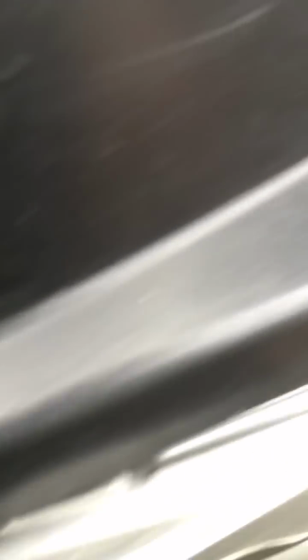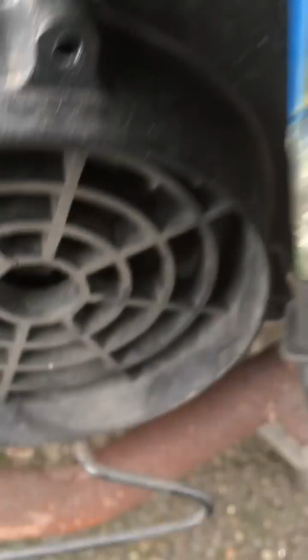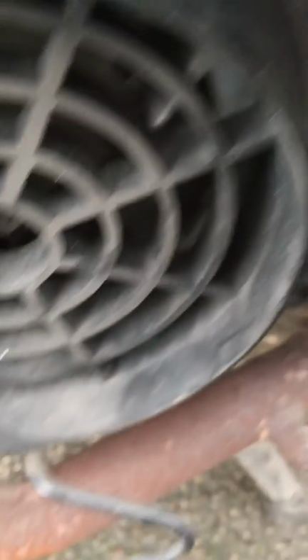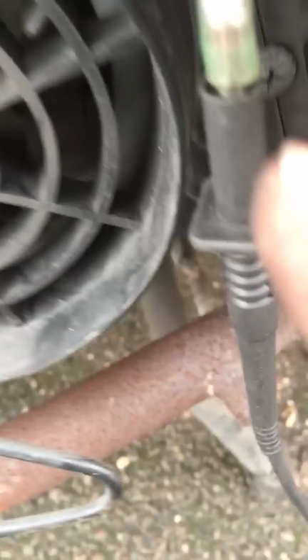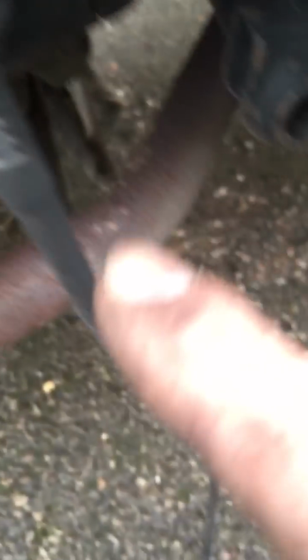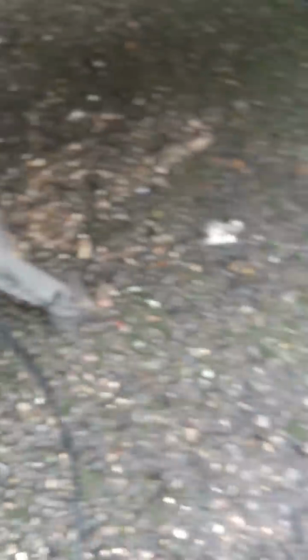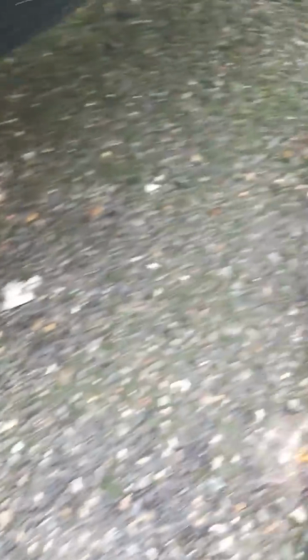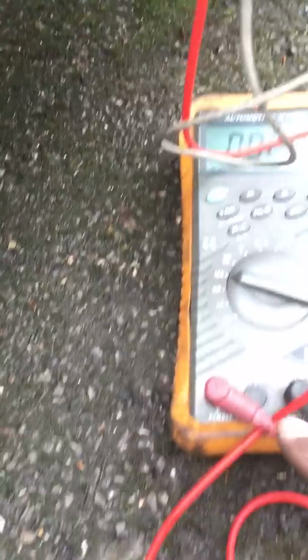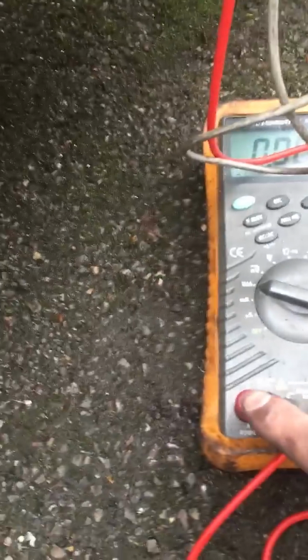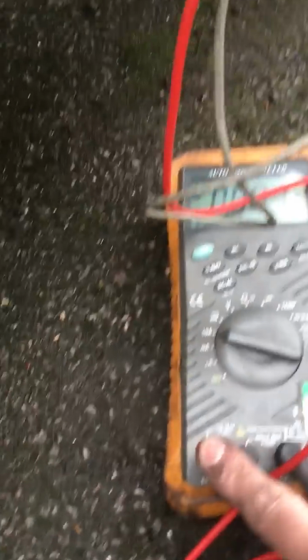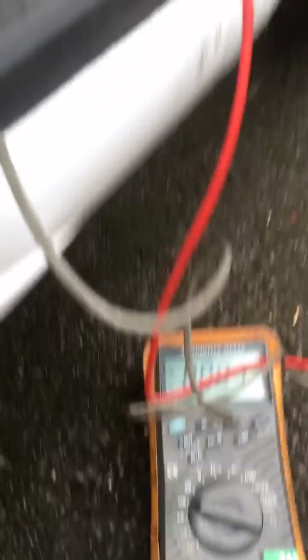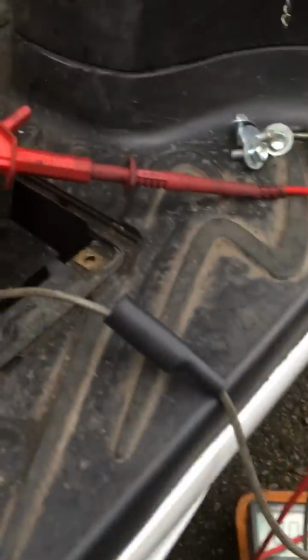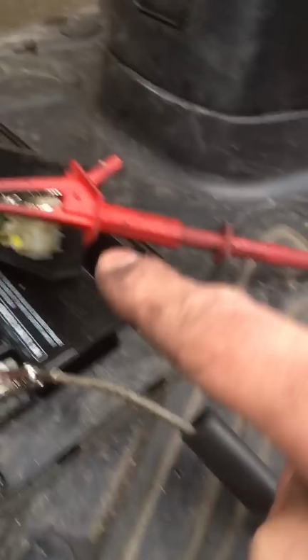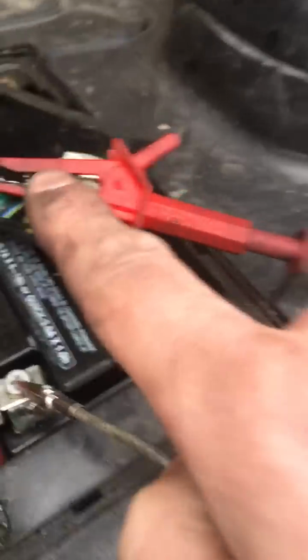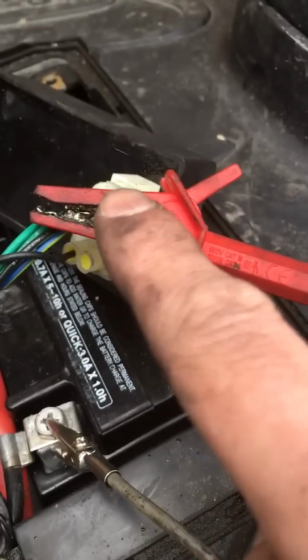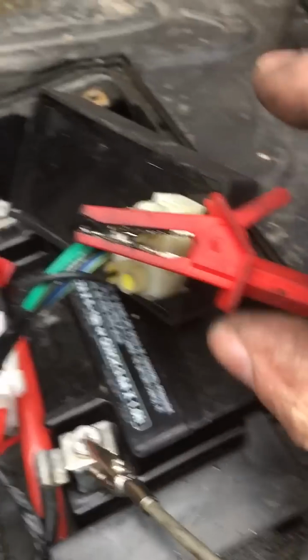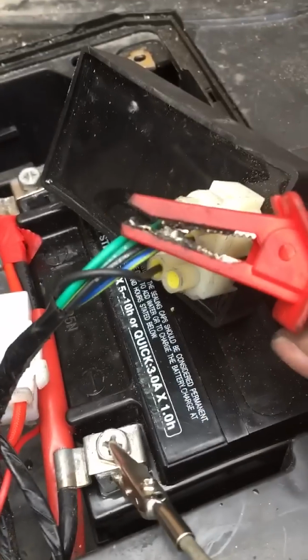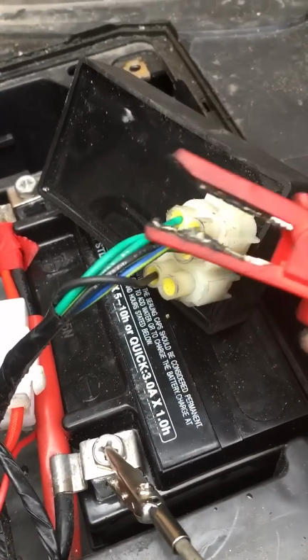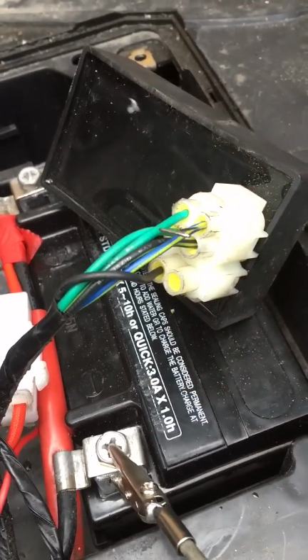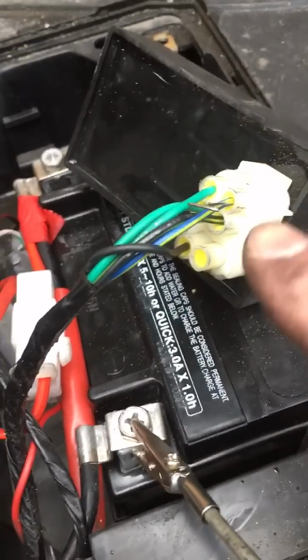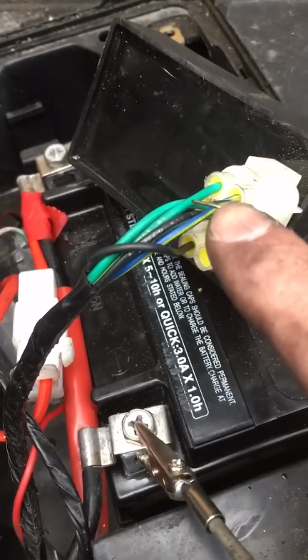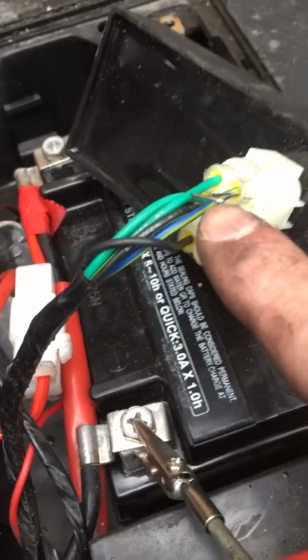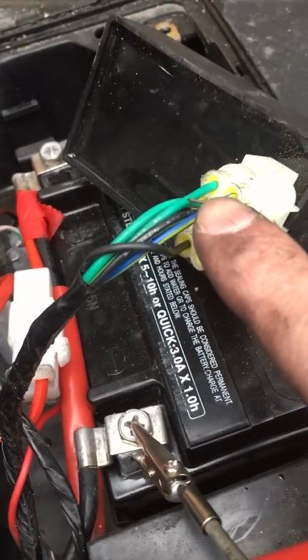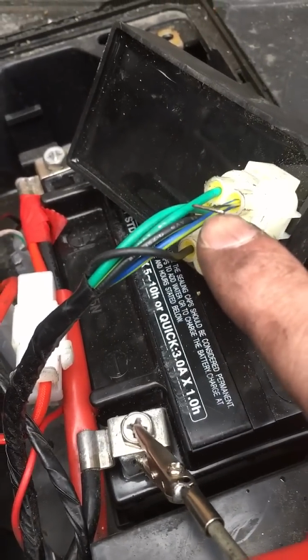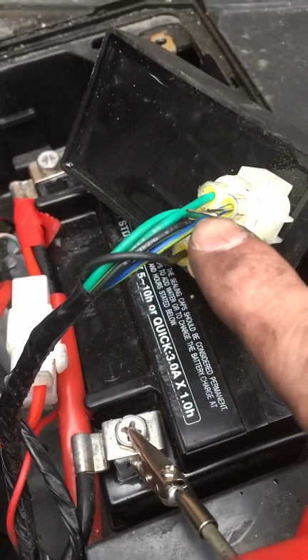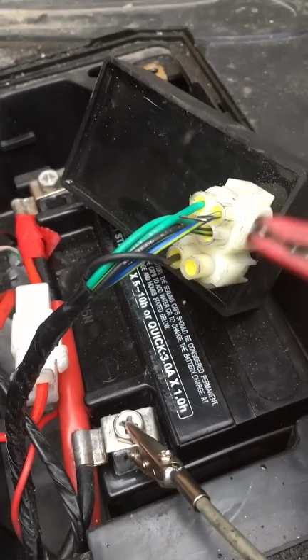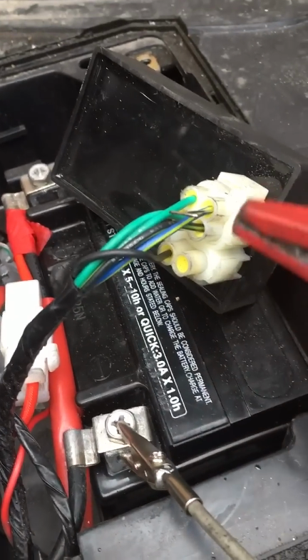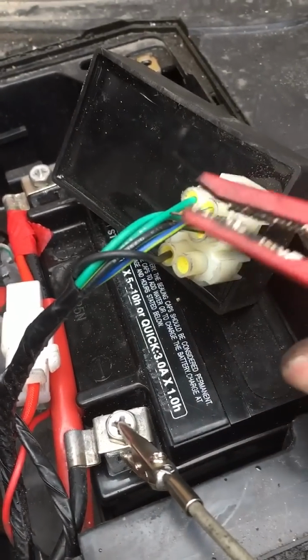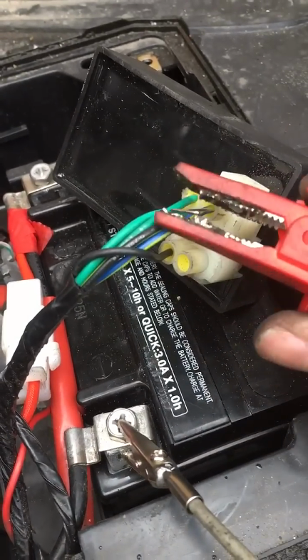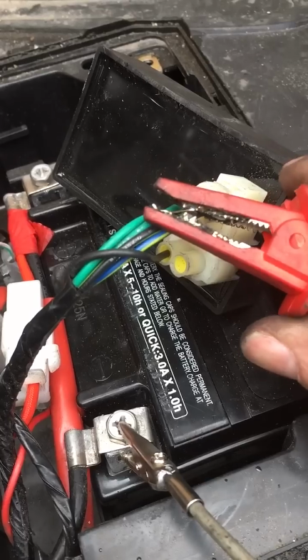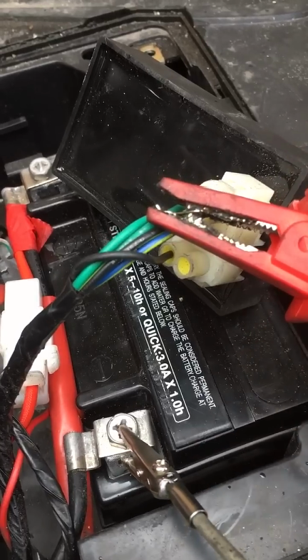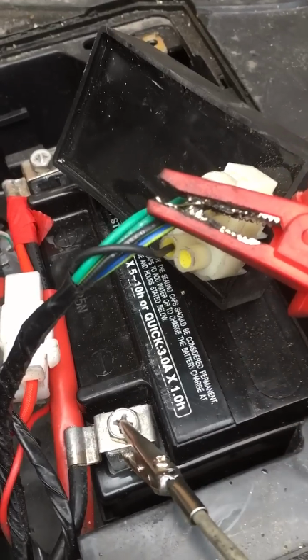So I bypassed with my multimeter on the amp scale, and I used a T-pin, and it started. Oh yeah.